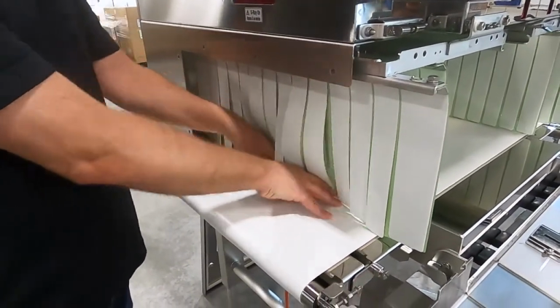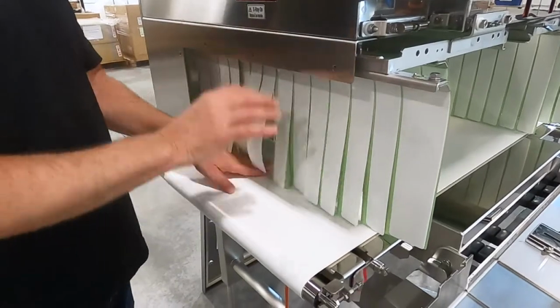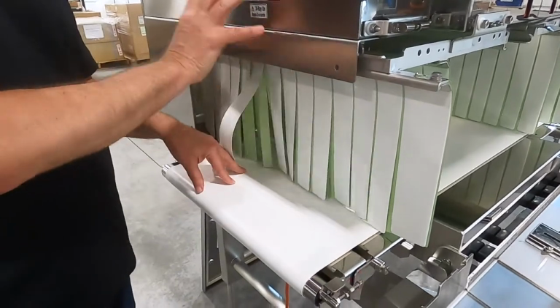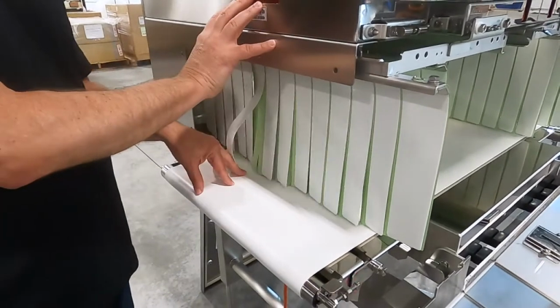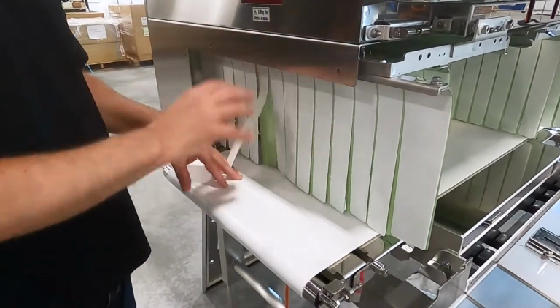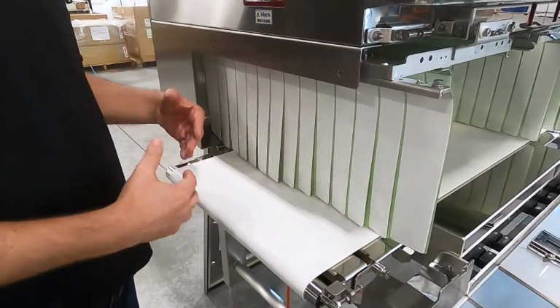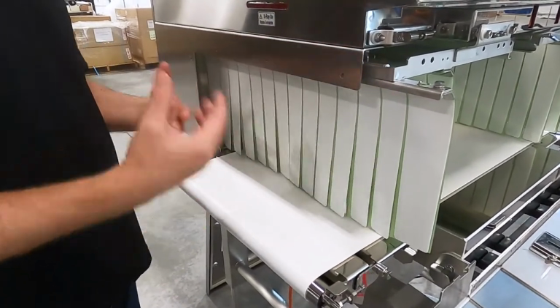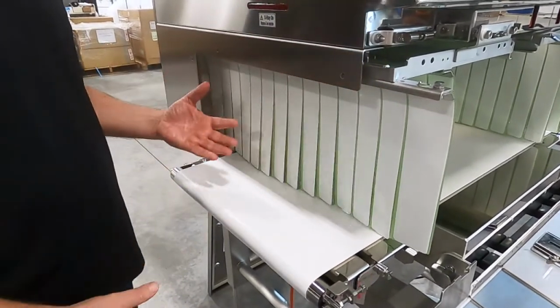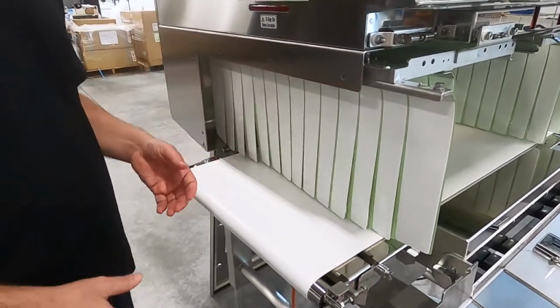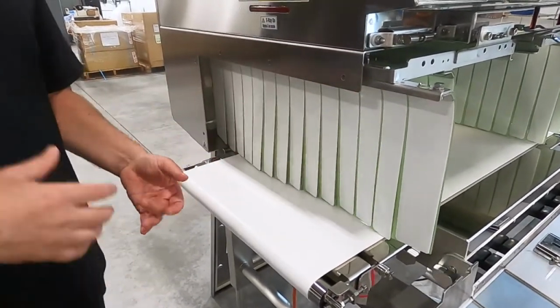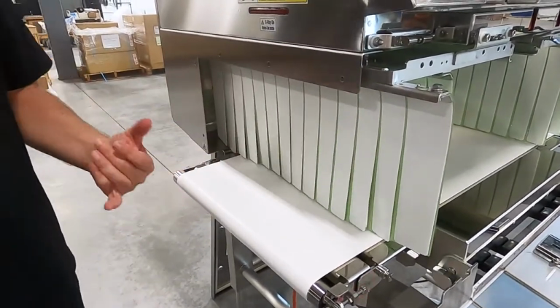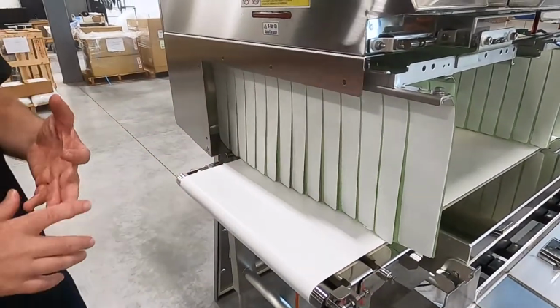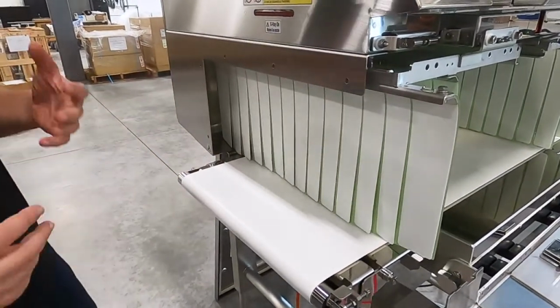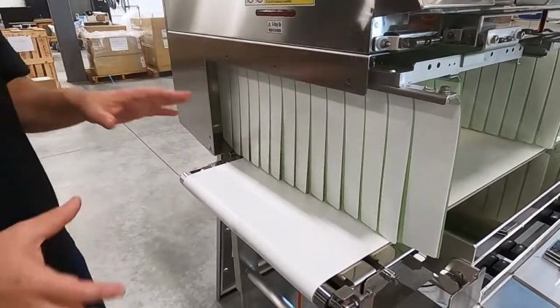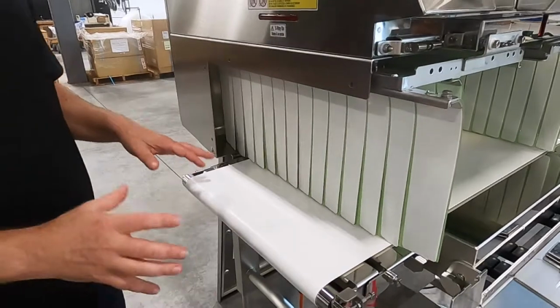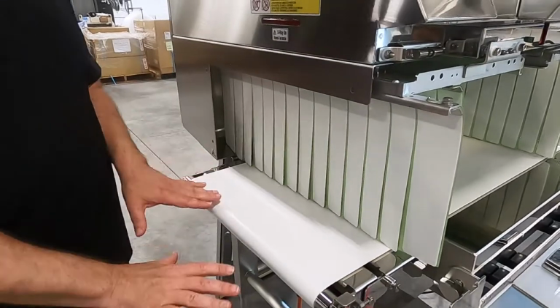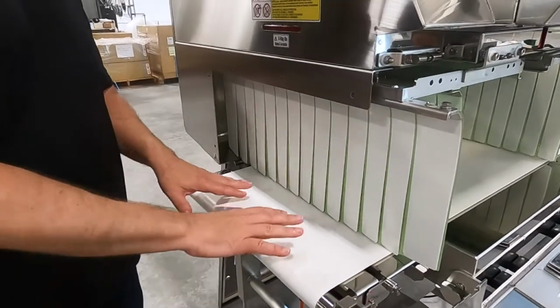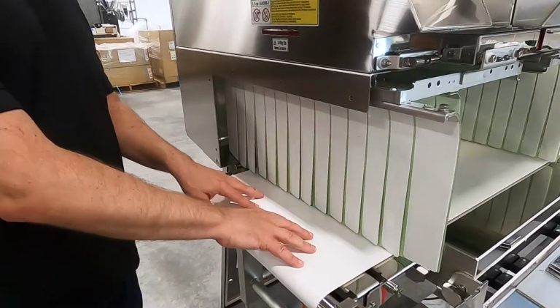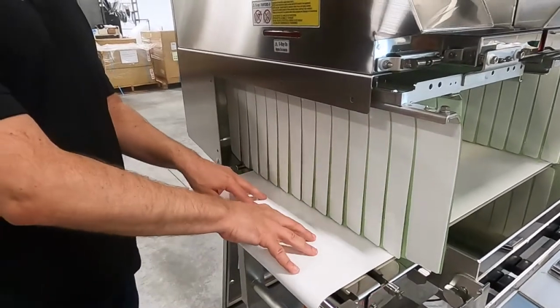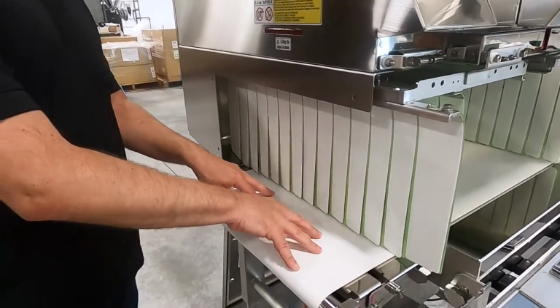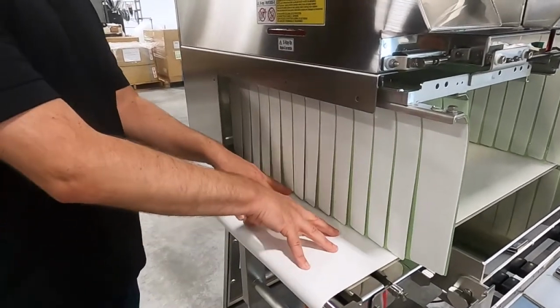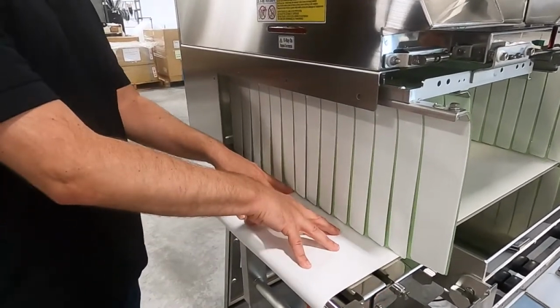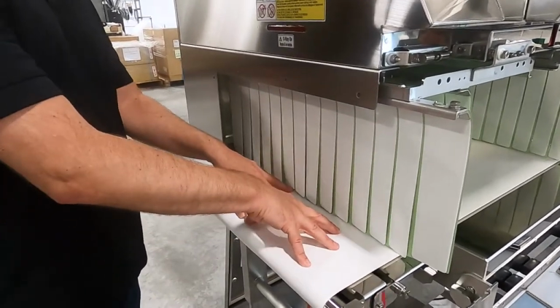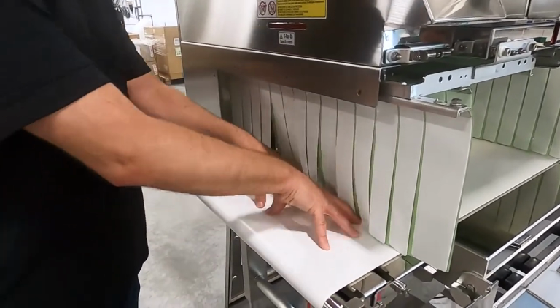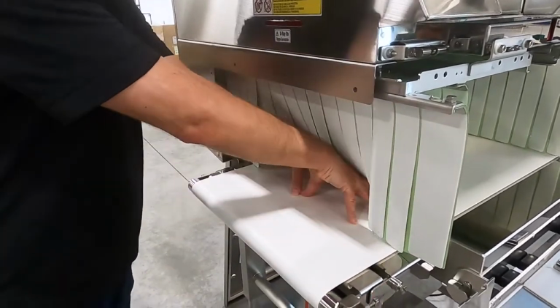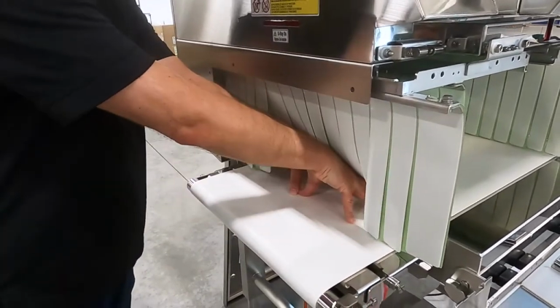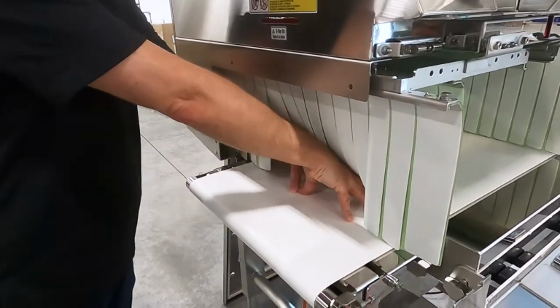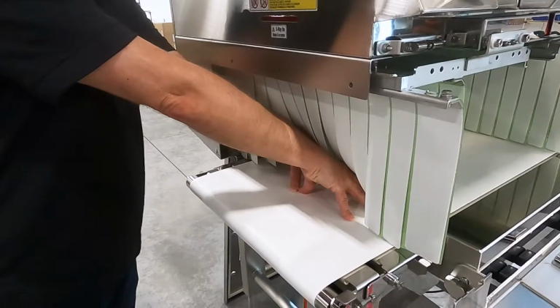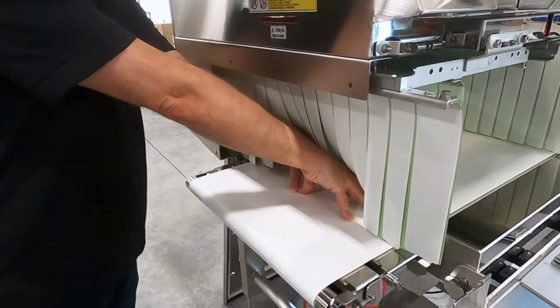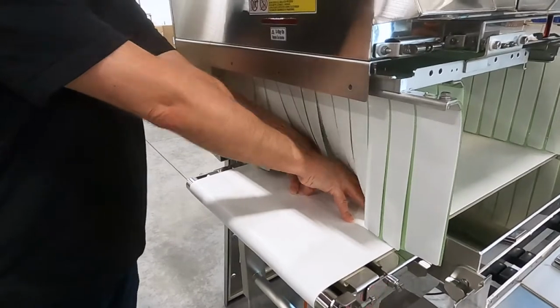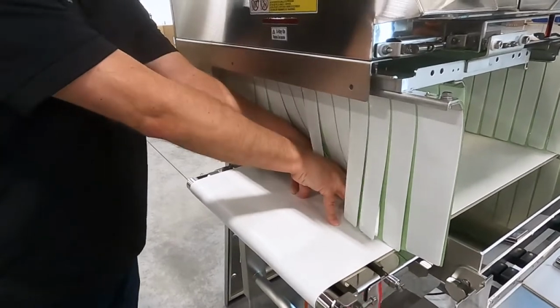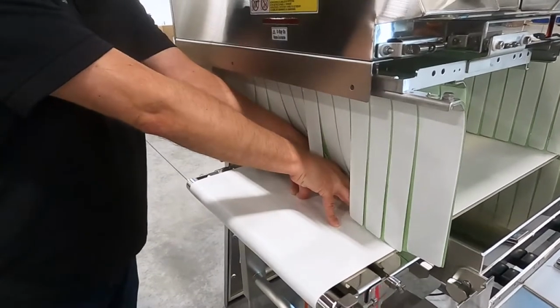This is actually going to a co-packer, so they'll have all different types of packs — metalized film, pouches, you name it. So having the system transfer onto the conveyor fully and then enter the curtains just adds that other little touch of stability.